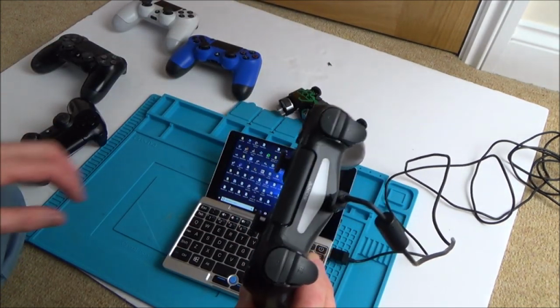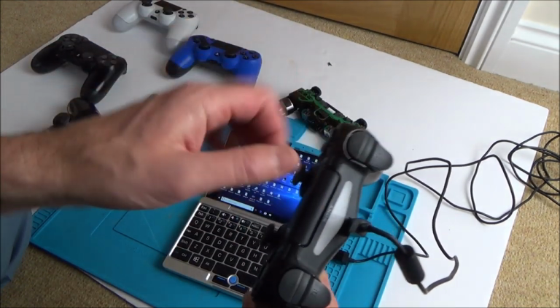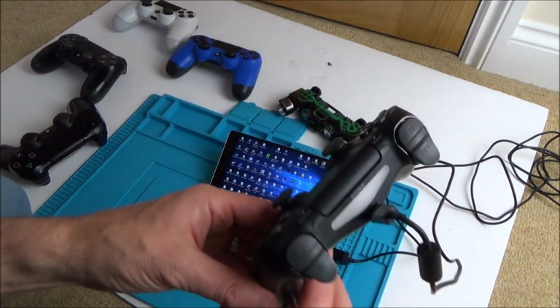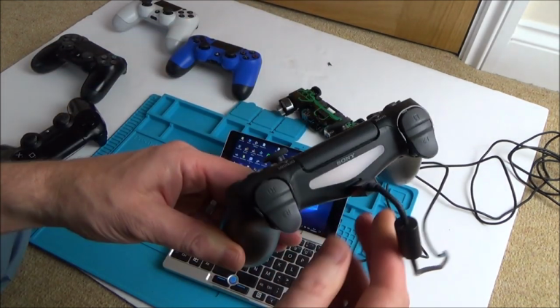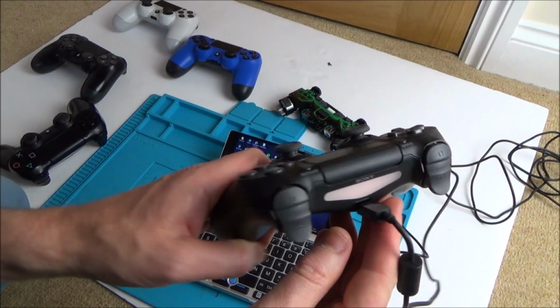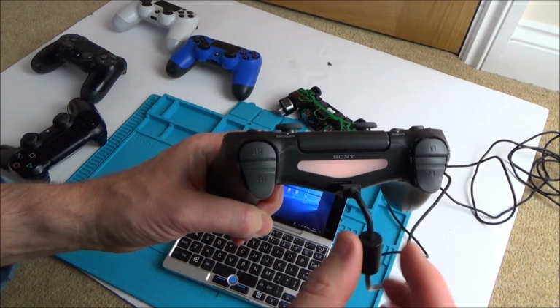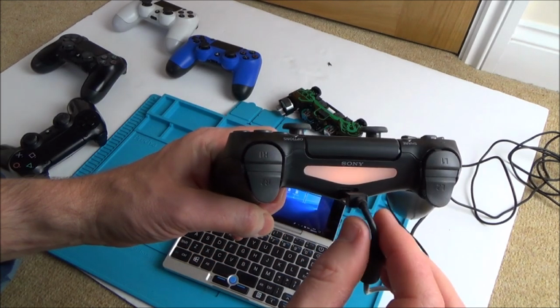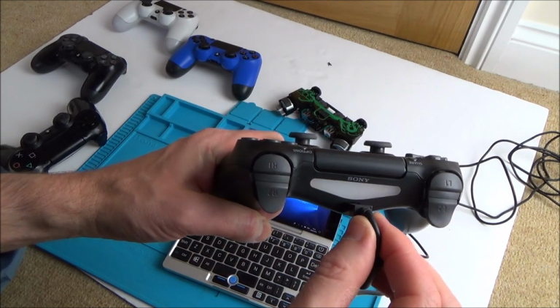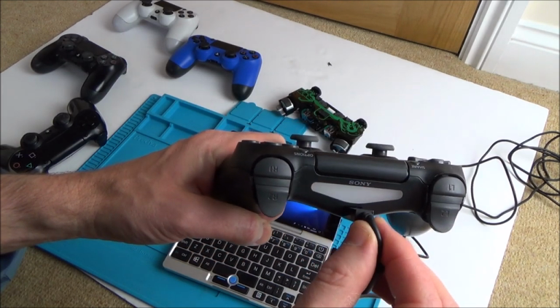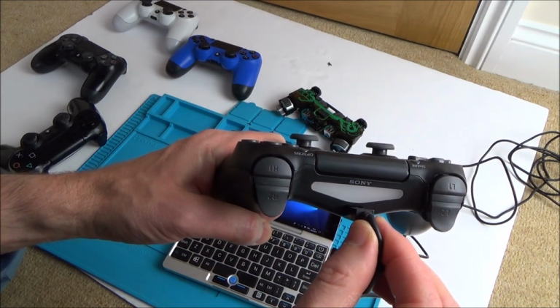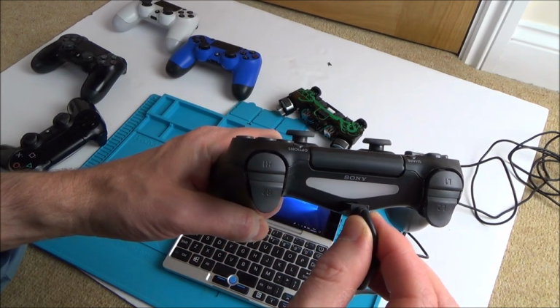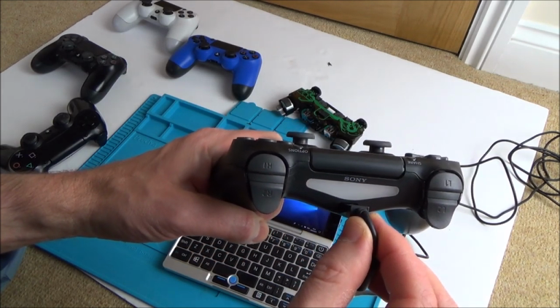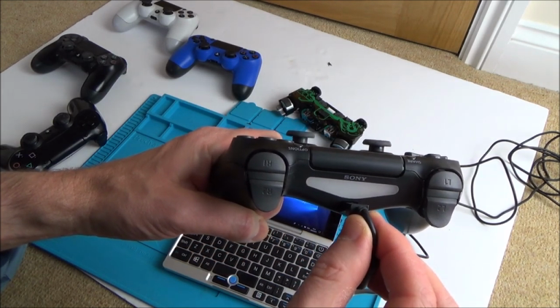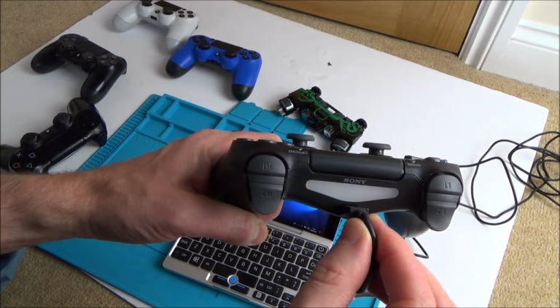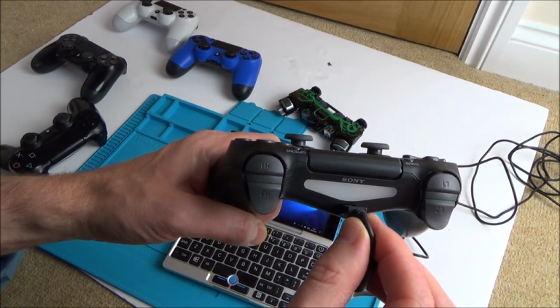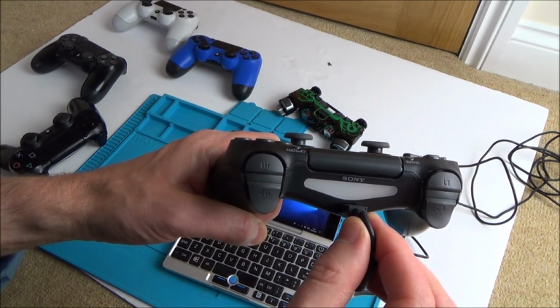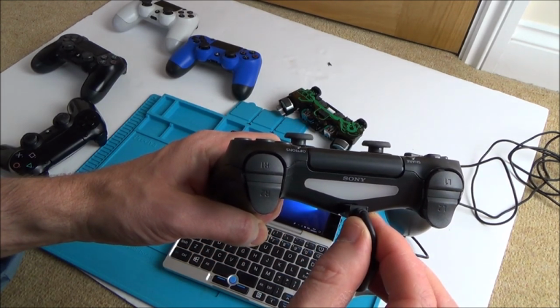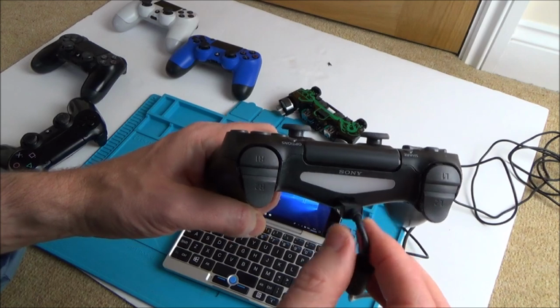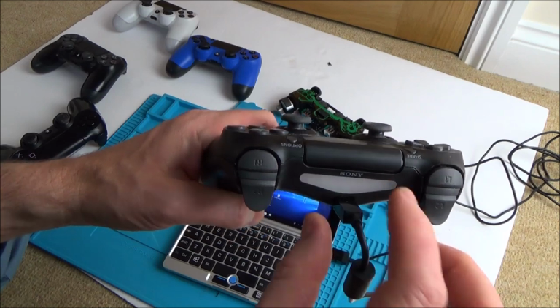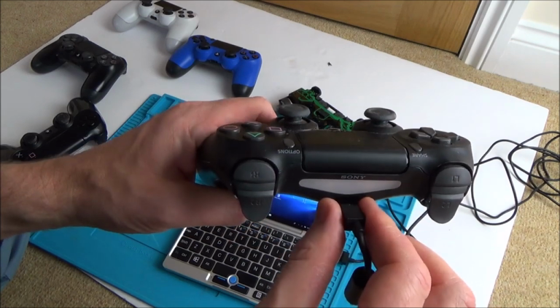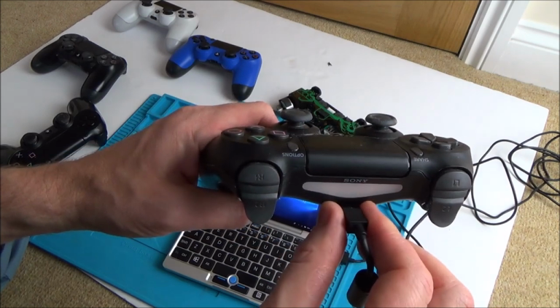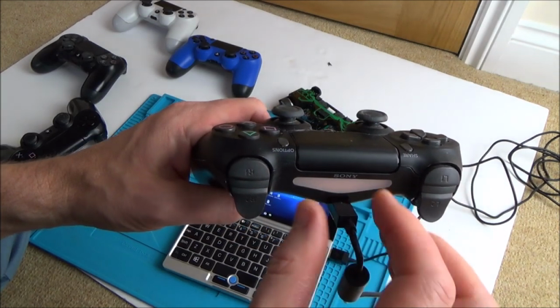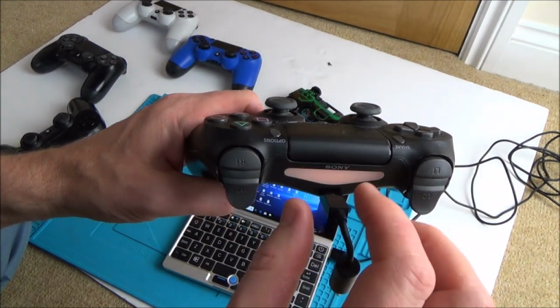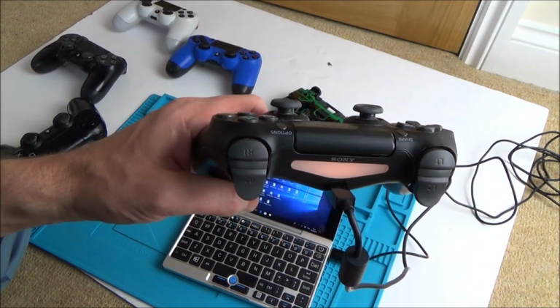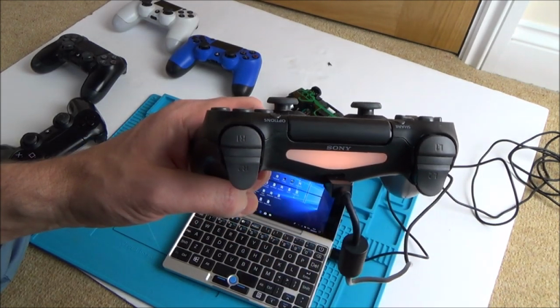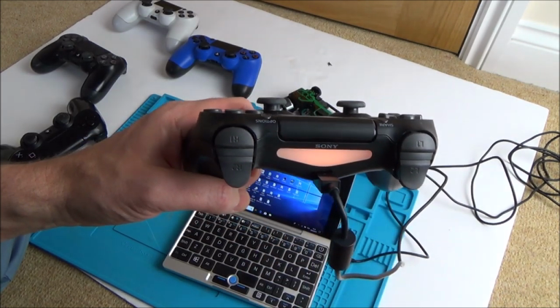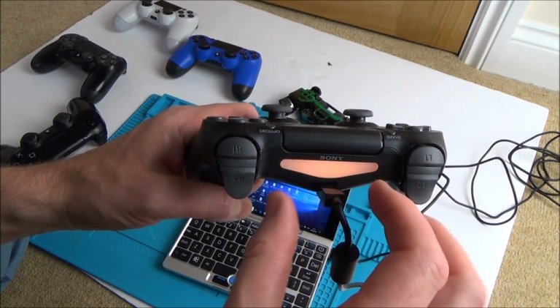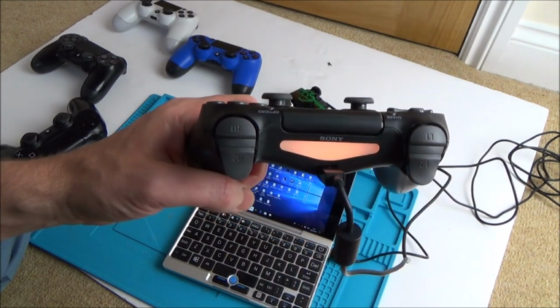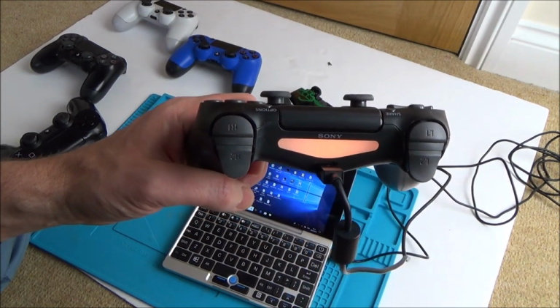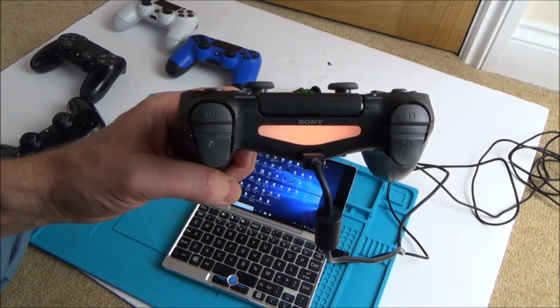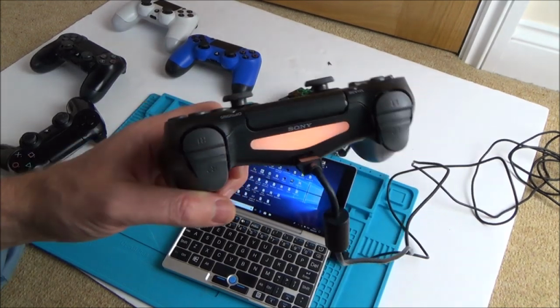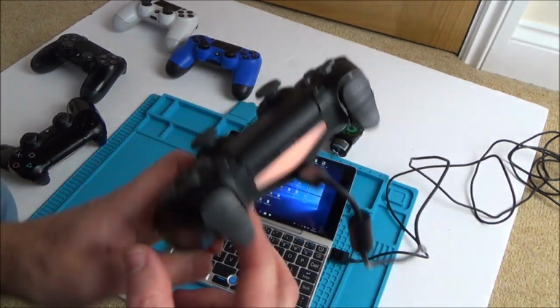This basically will come and go with the charging. If I hold it up here you can see it's gone out completely. So it could be a USB port problem, it could be that I've got flux in there from using it on the Xbox One controllers. I need to look into that.